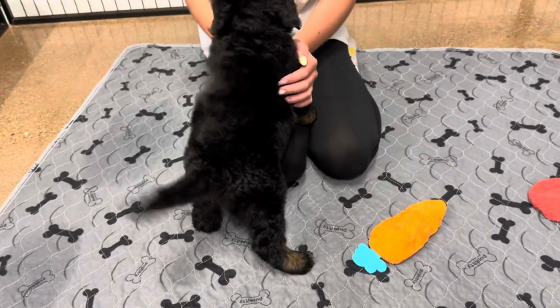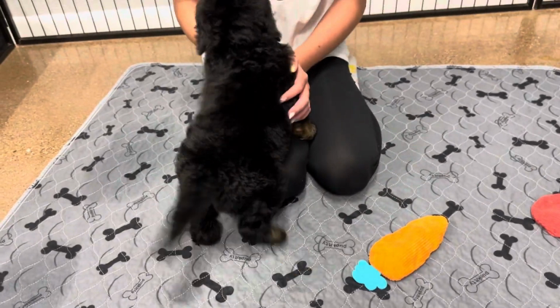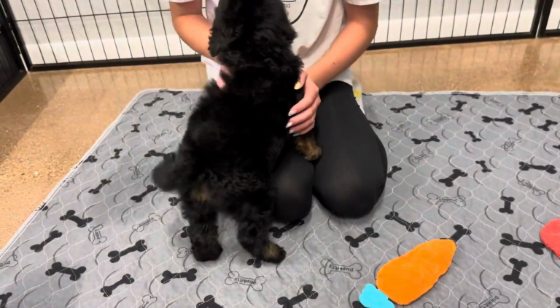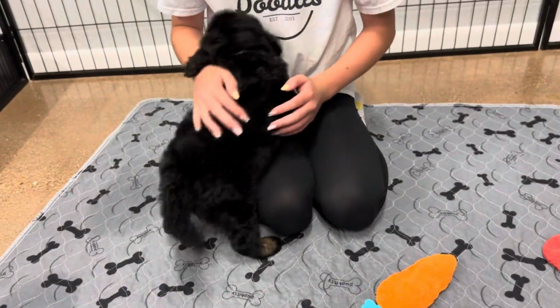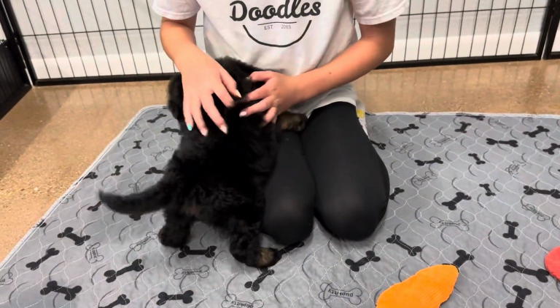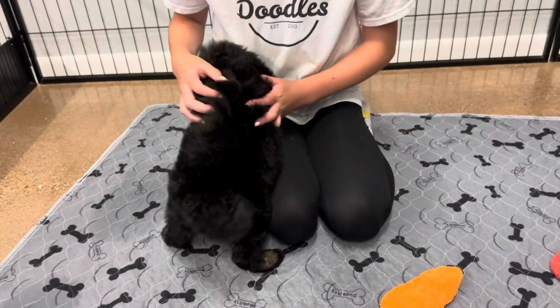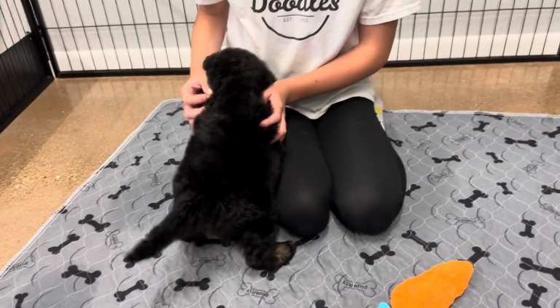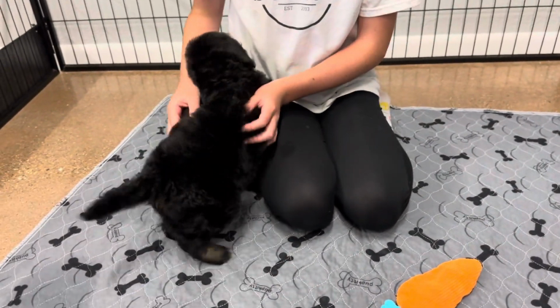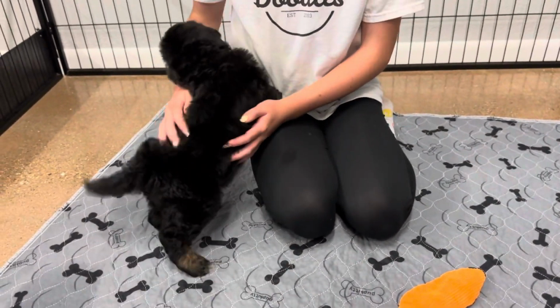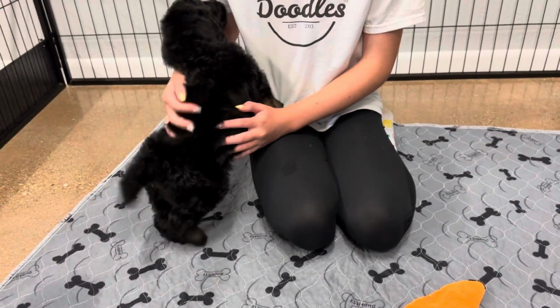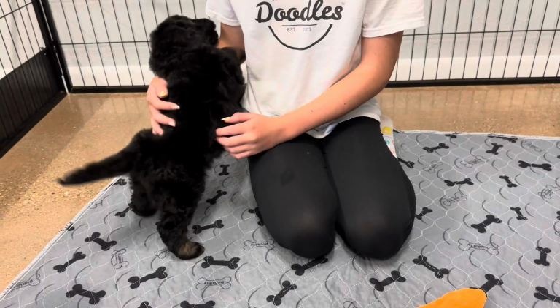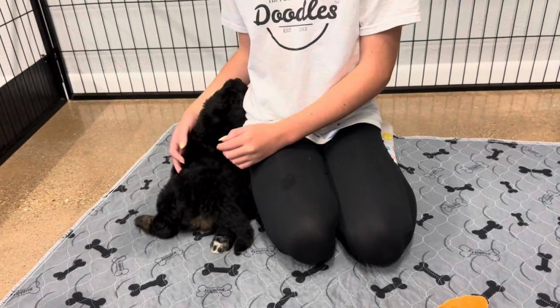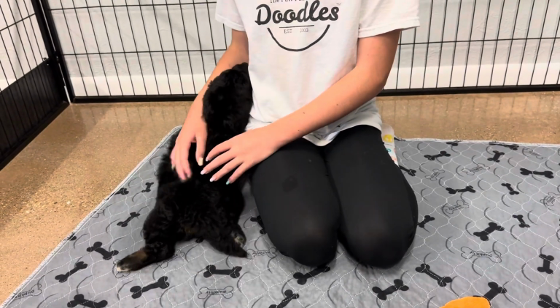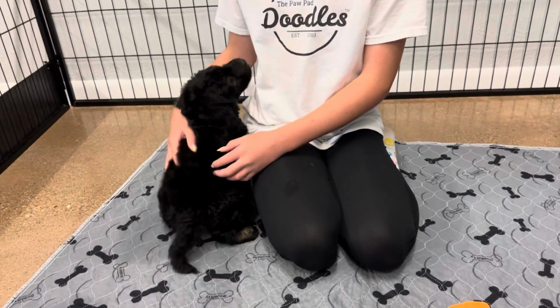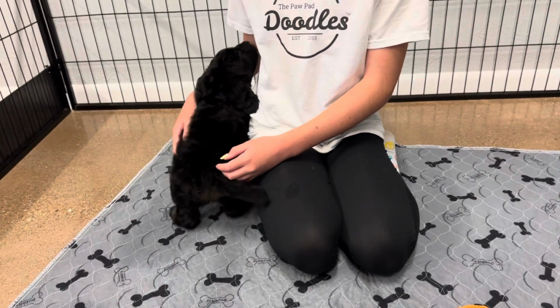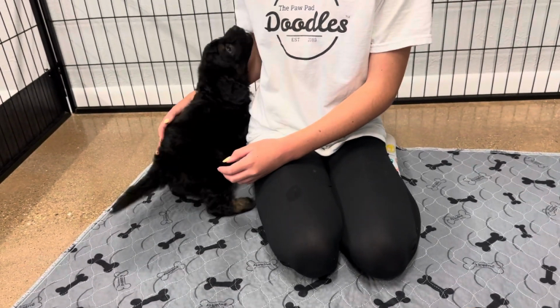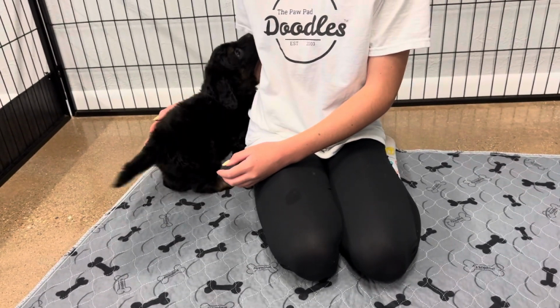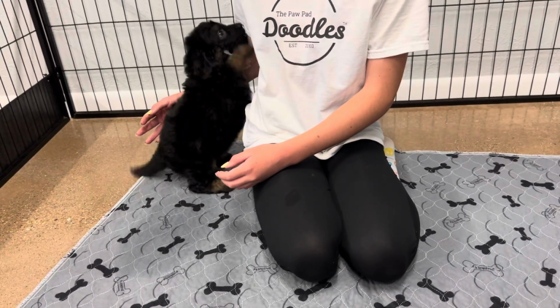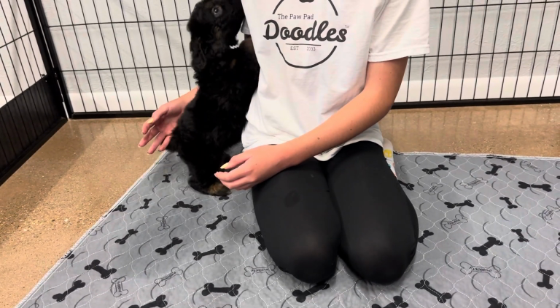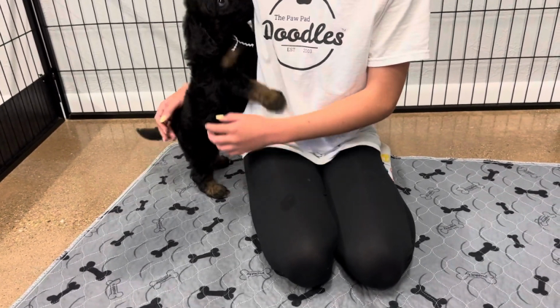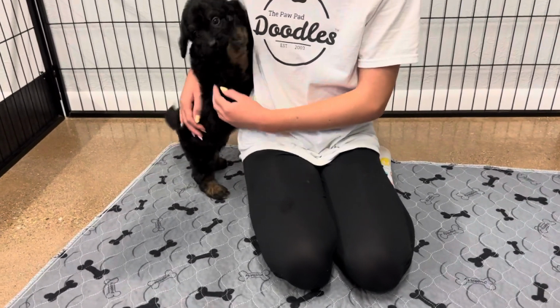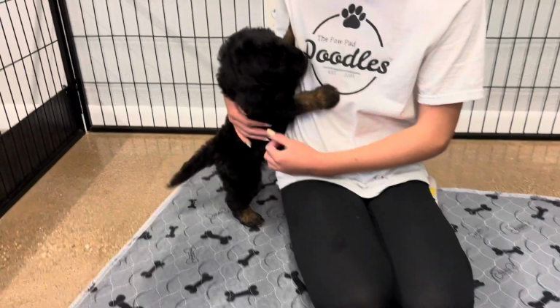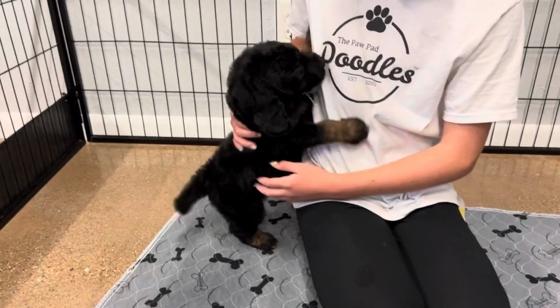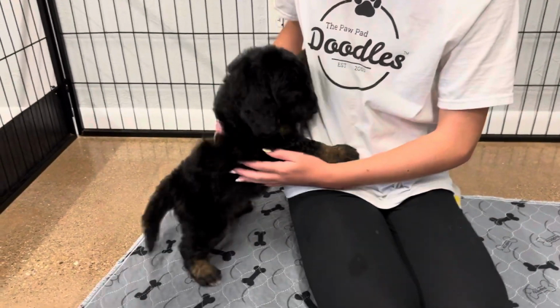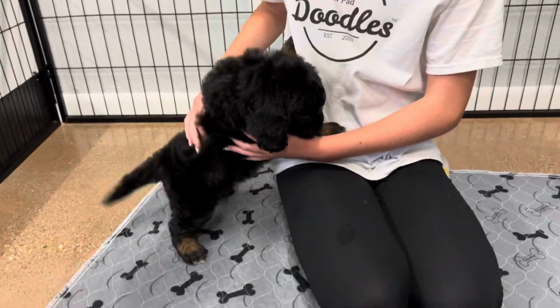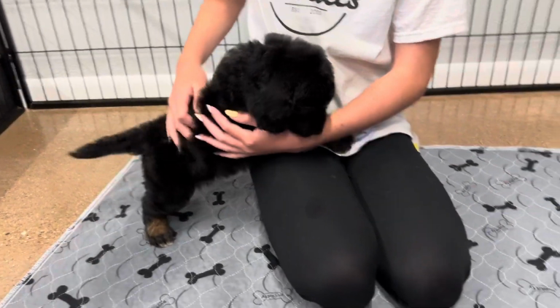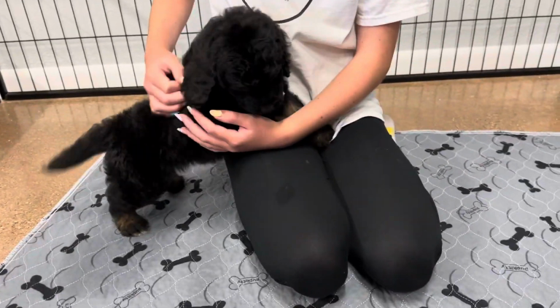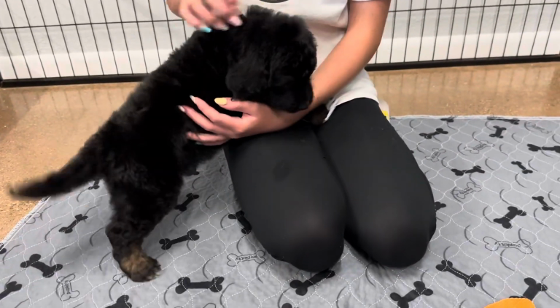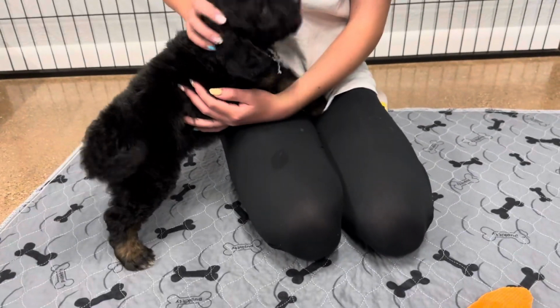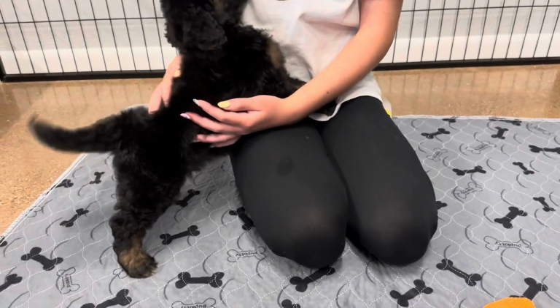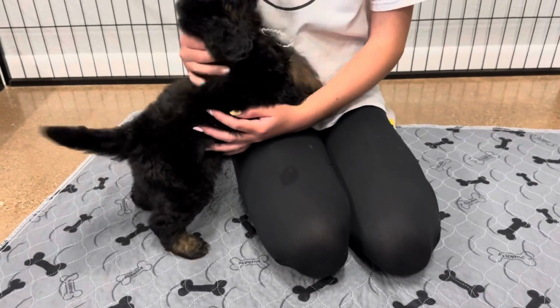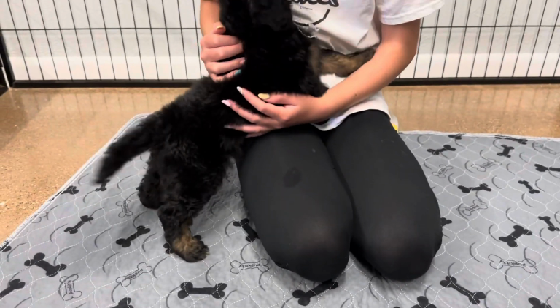She has a straighter coat. She's expected to be about straight to wavy, not expected to be real curly, although she does have some curl on her ears and the top of her head, so you could see some movement in her coat.